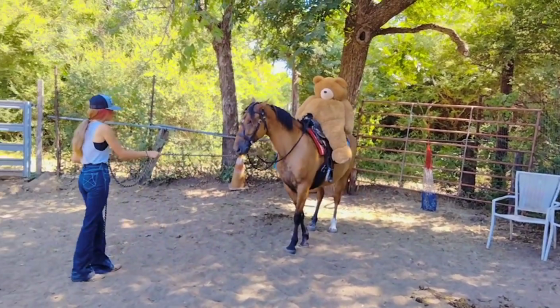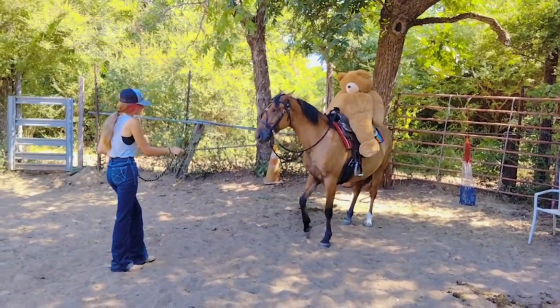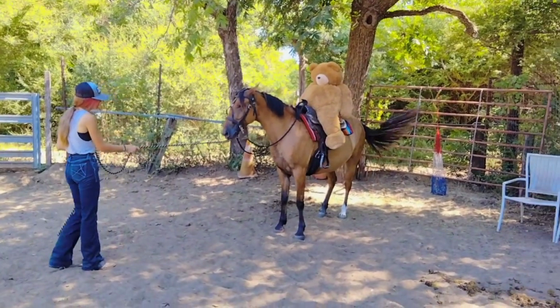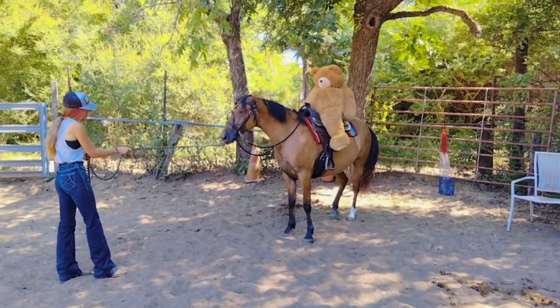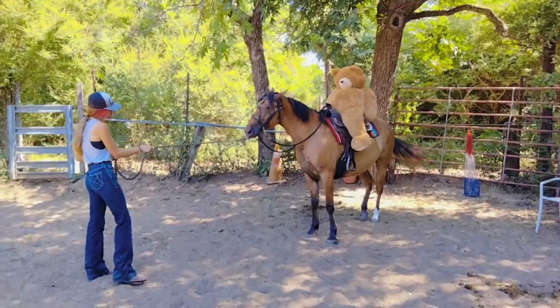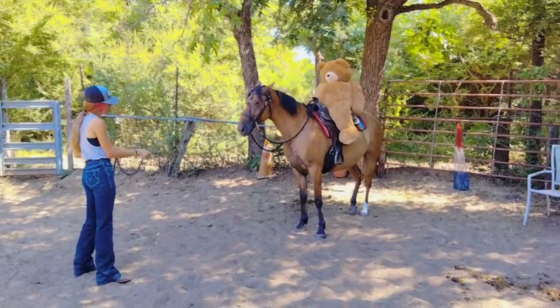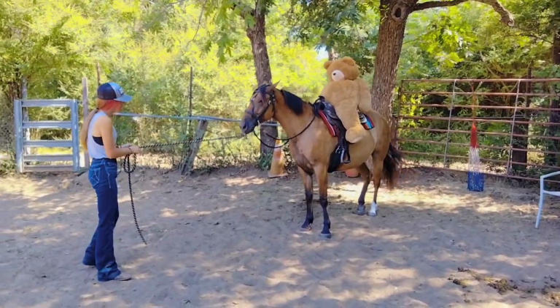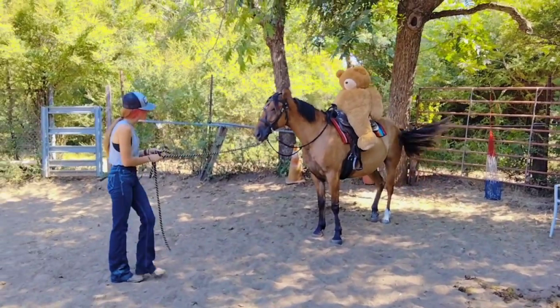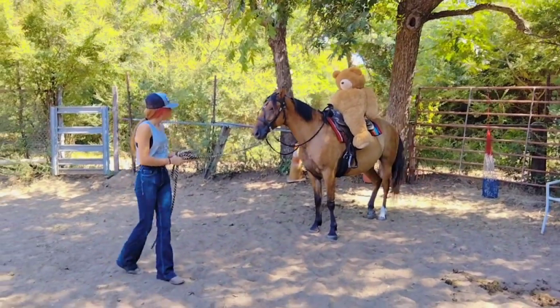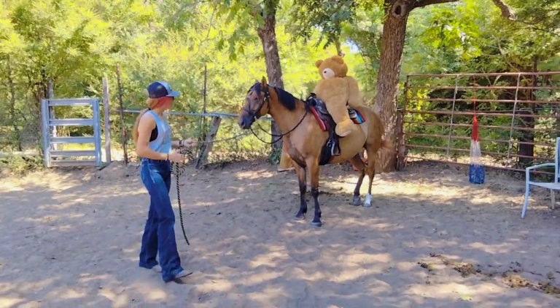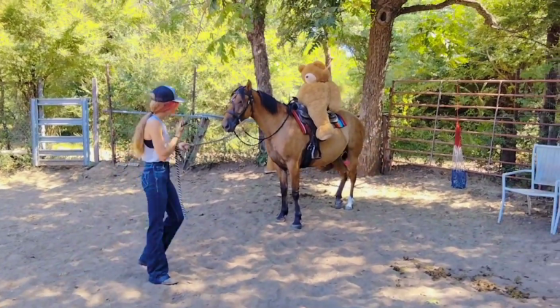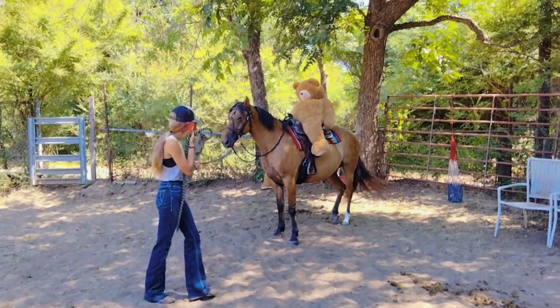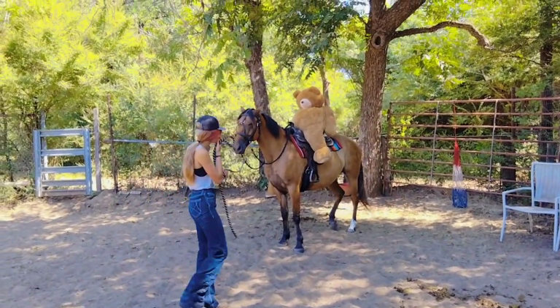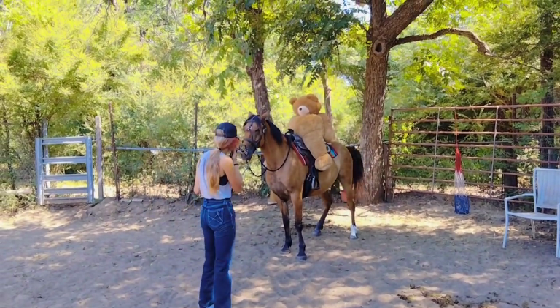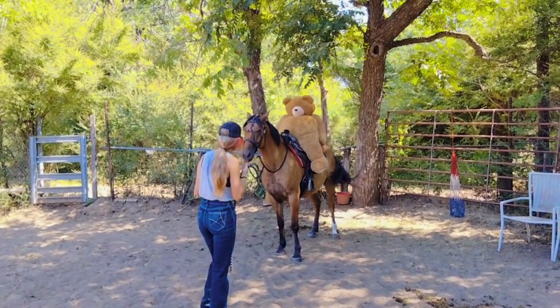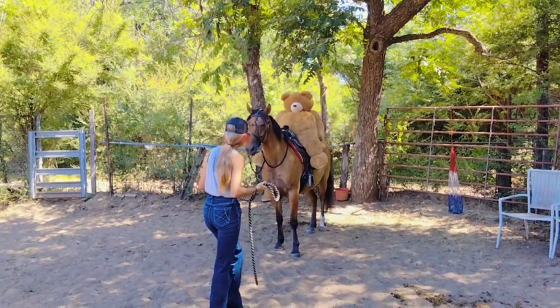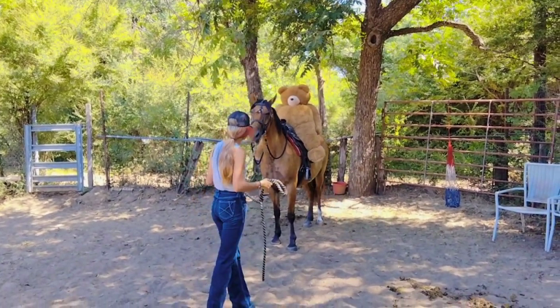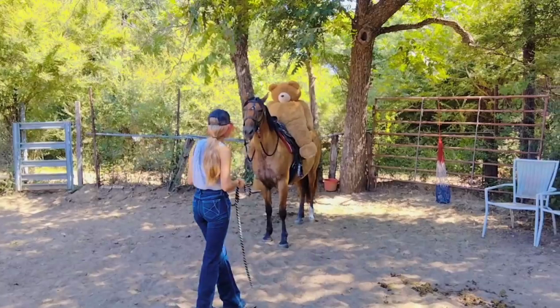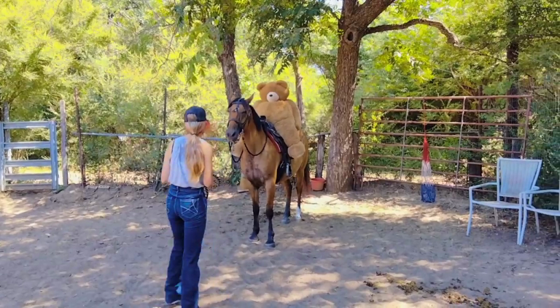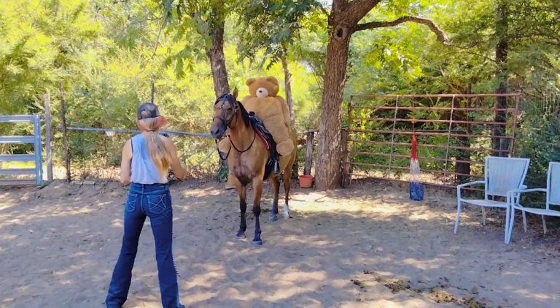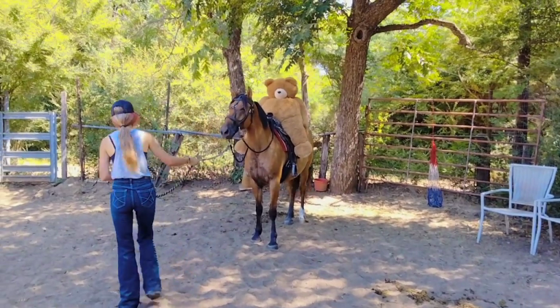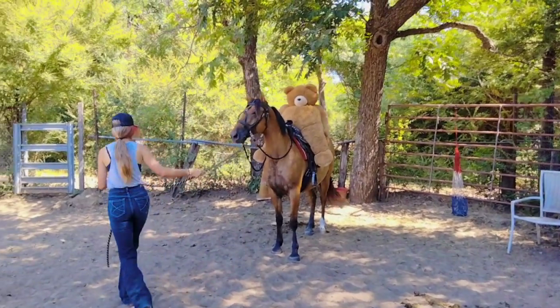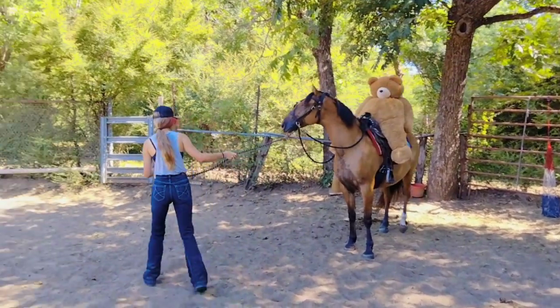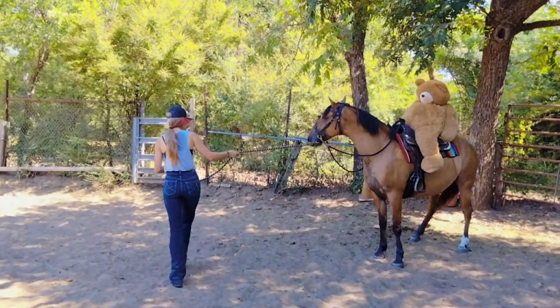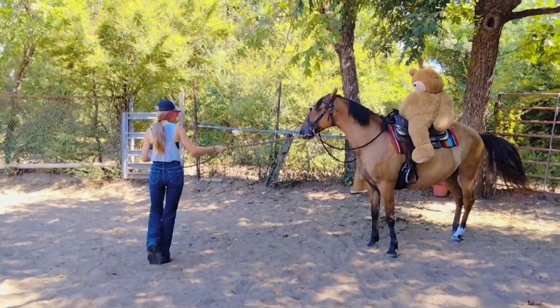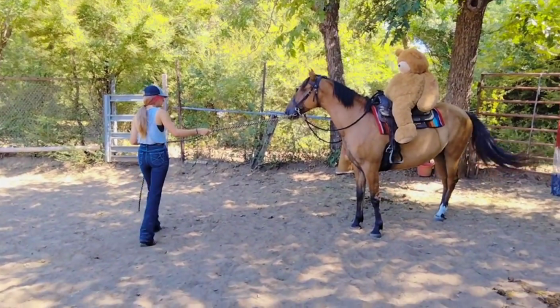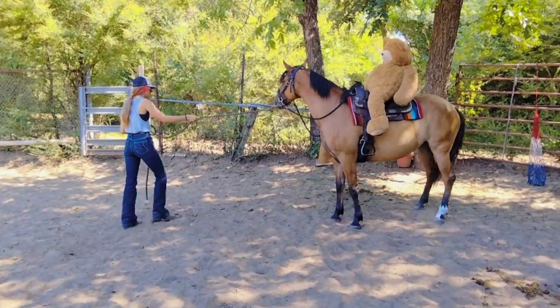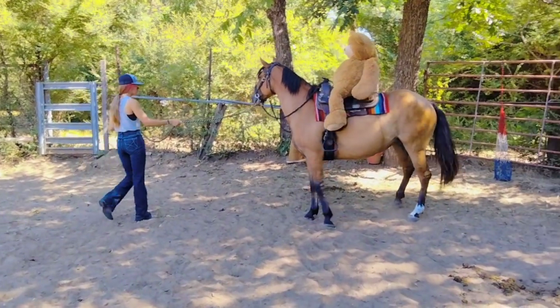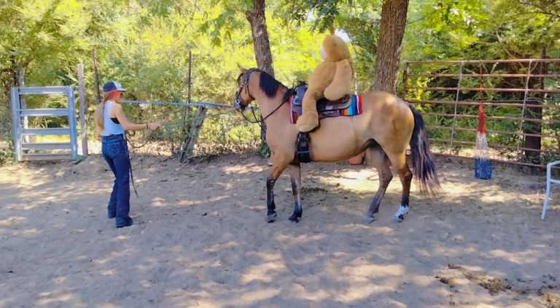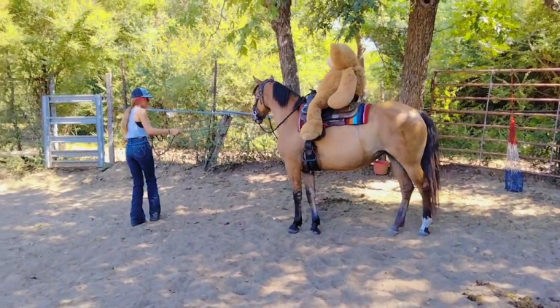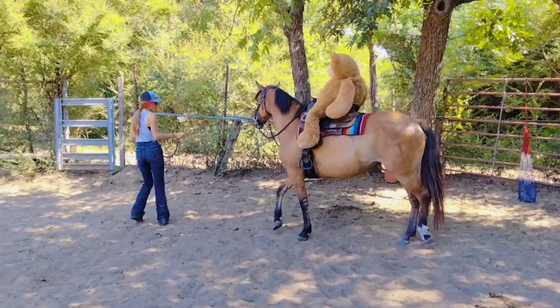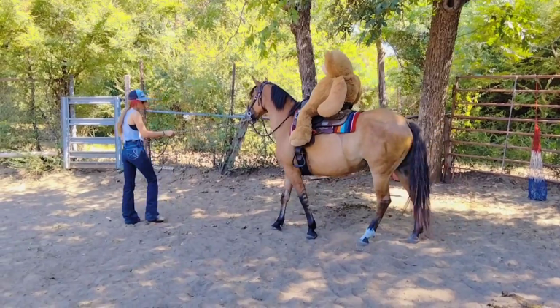It should move. Remember, if they don't go forward, go side to side, and try not to stand directly in front of them. So just walk — there you go. See if she'll go. There you go, good.